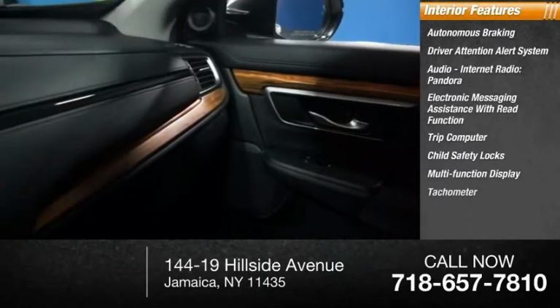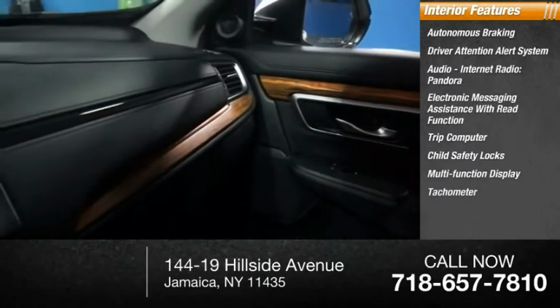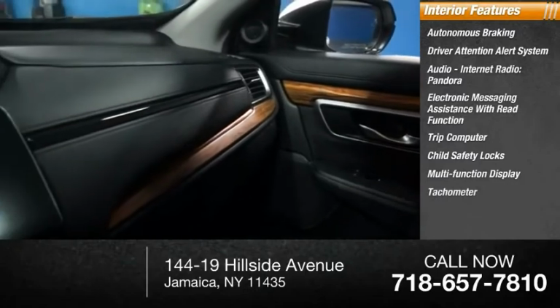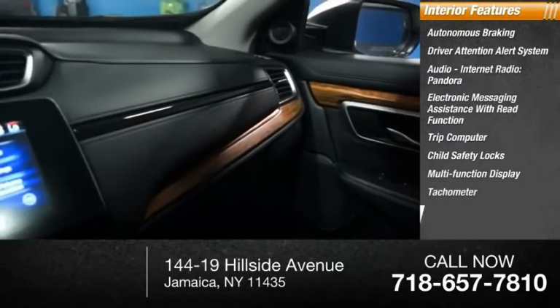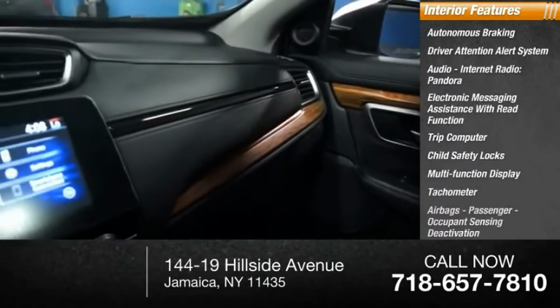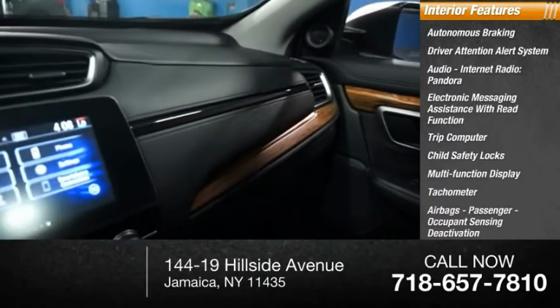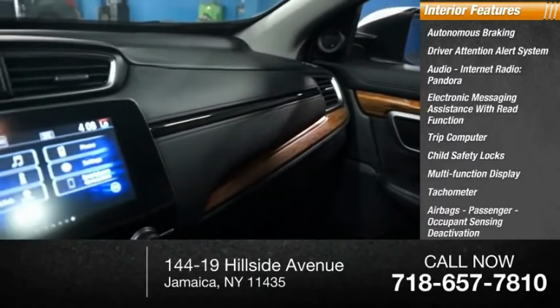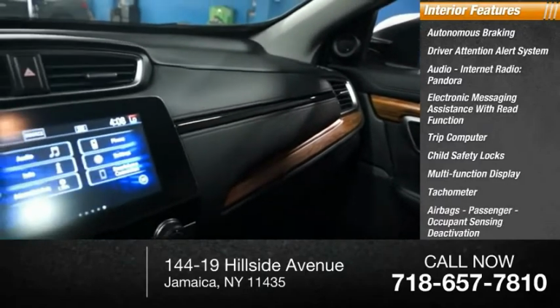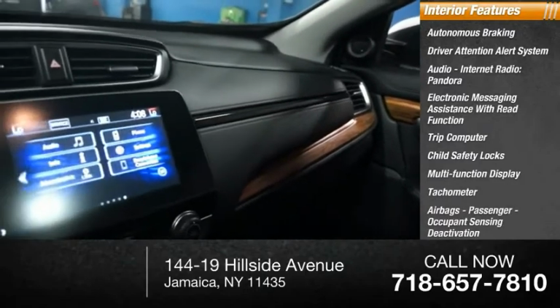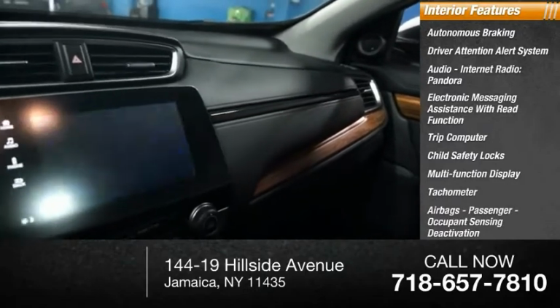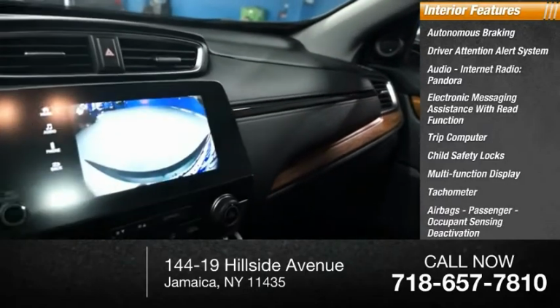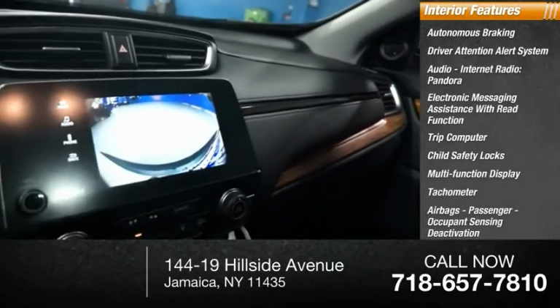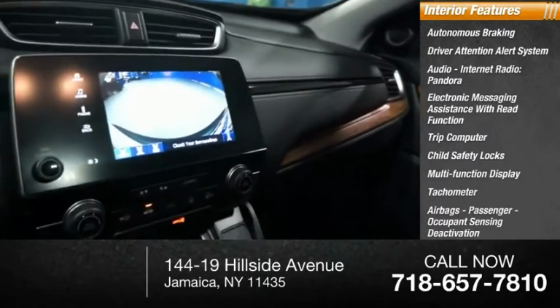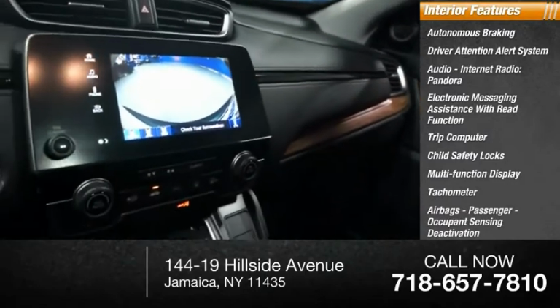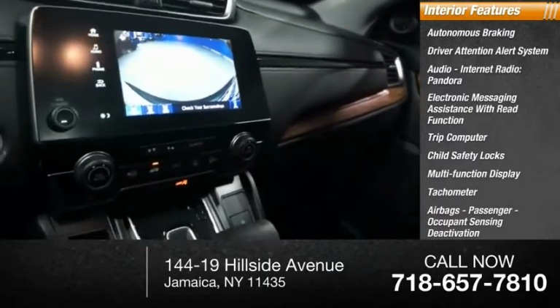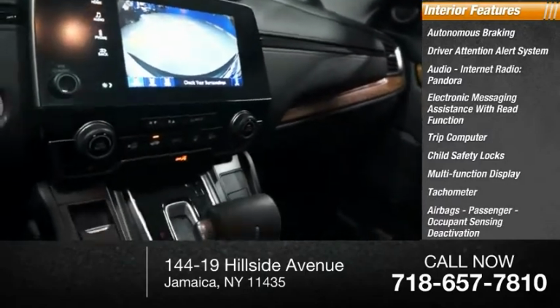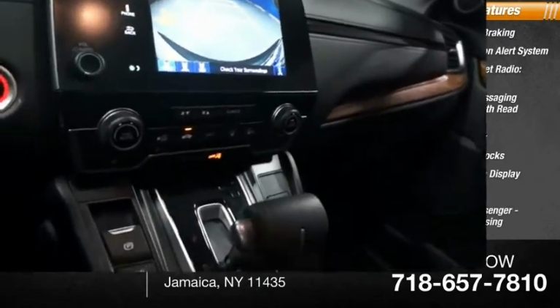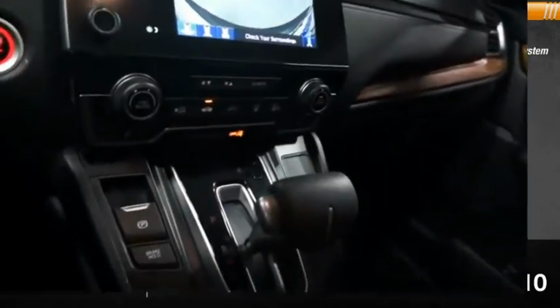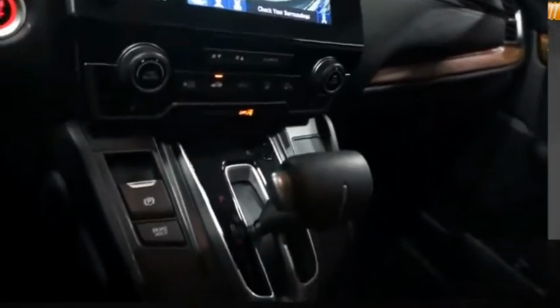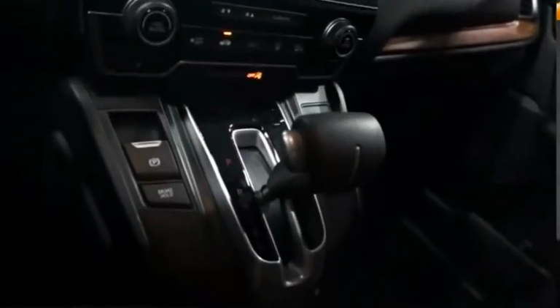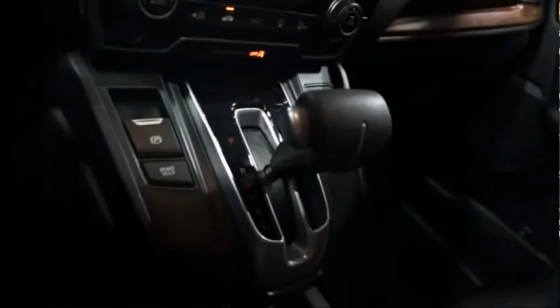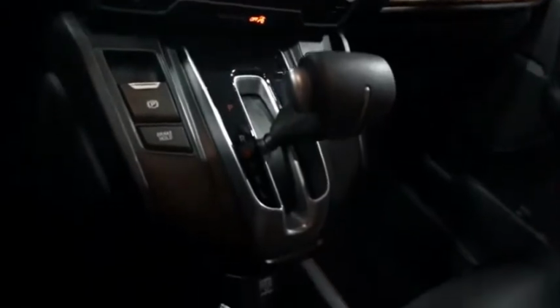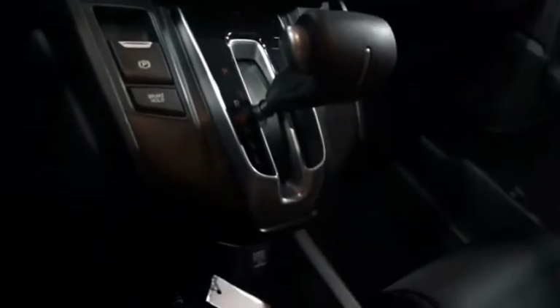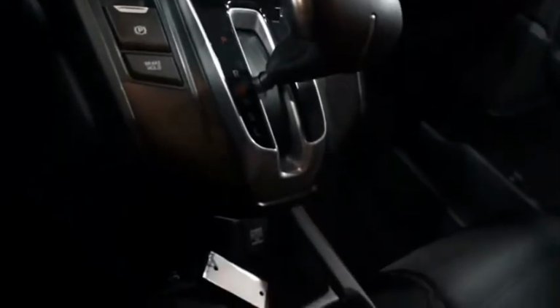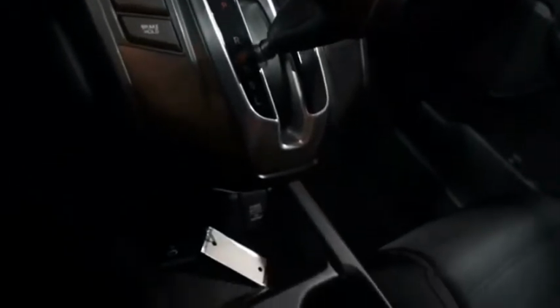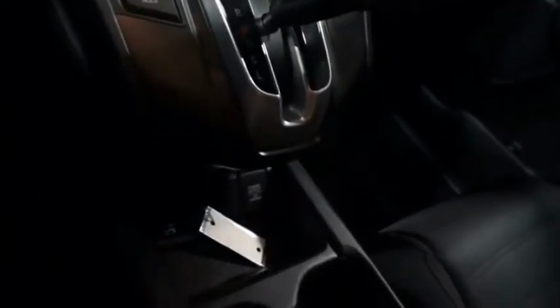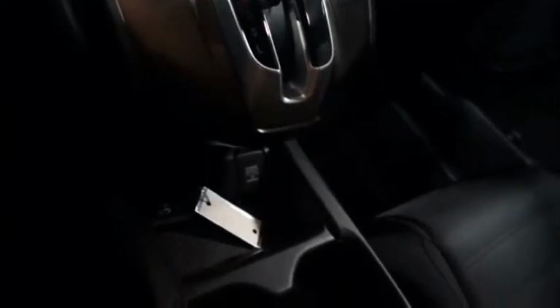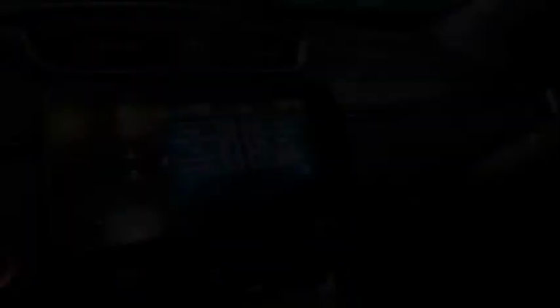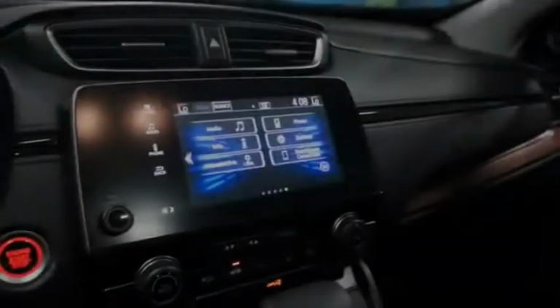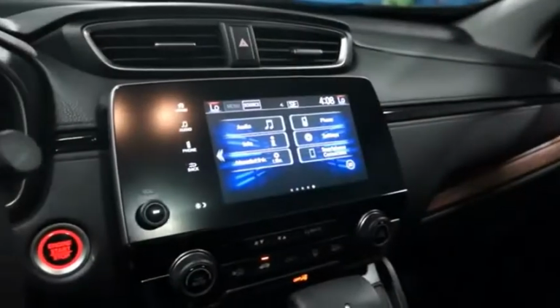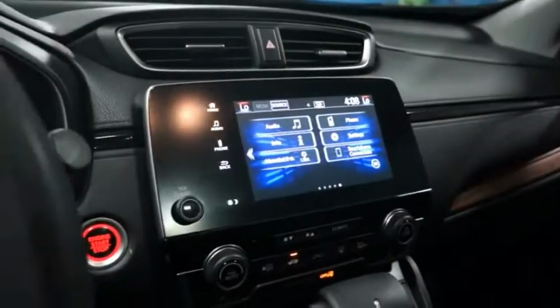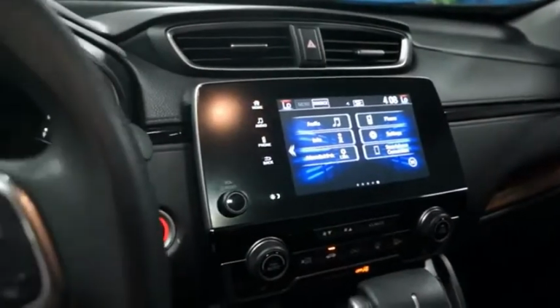Tachometer, airbags, passenger occupant sensing deactivation. Drive away with a great deal on this vehicle. Call or stop in today.